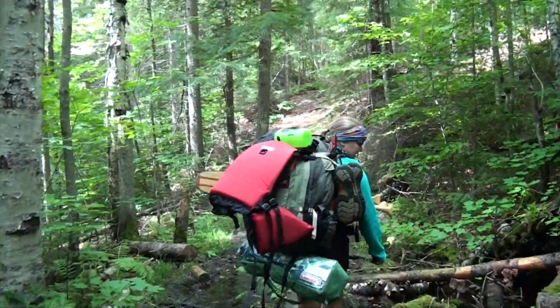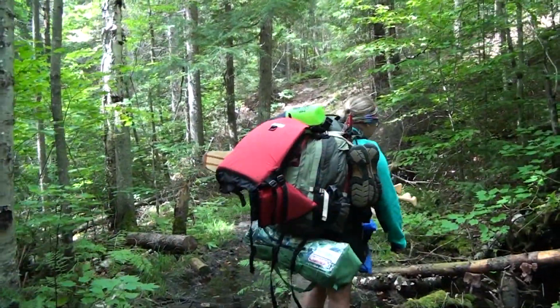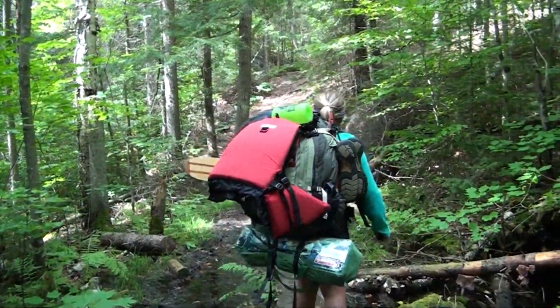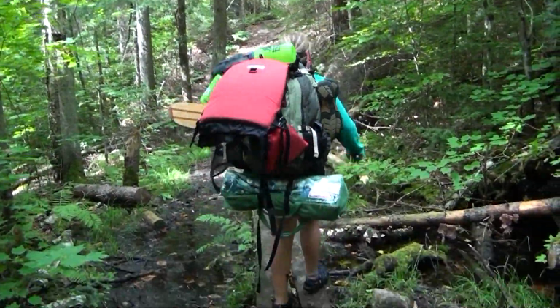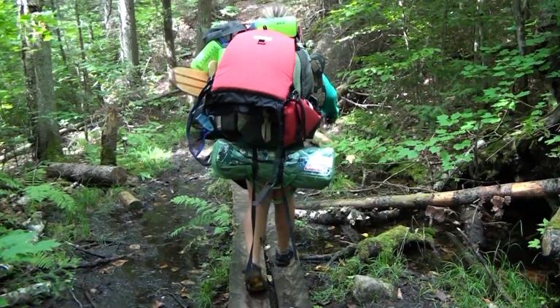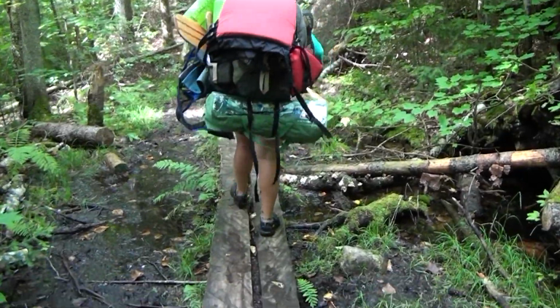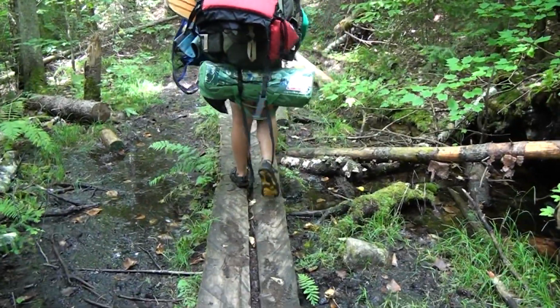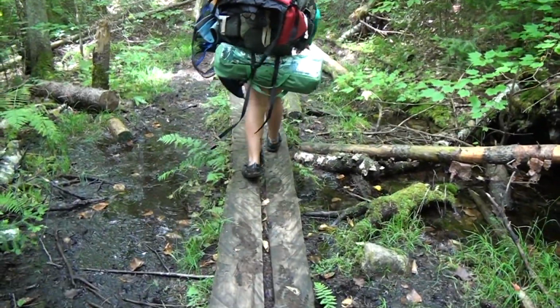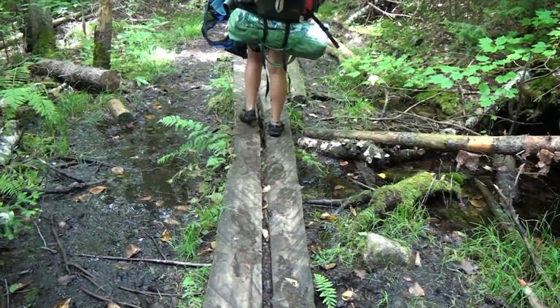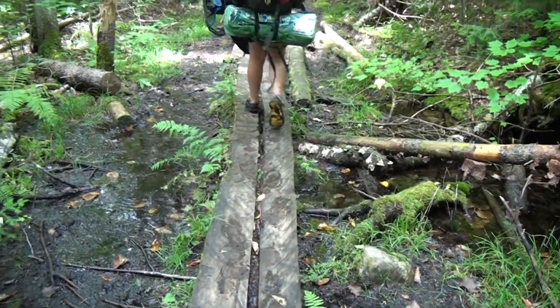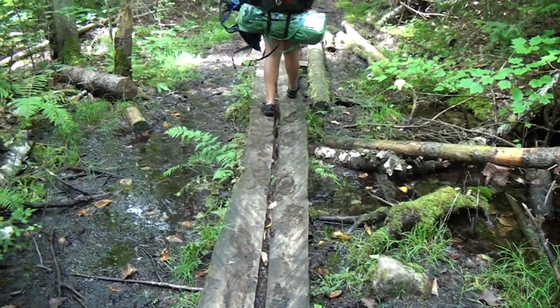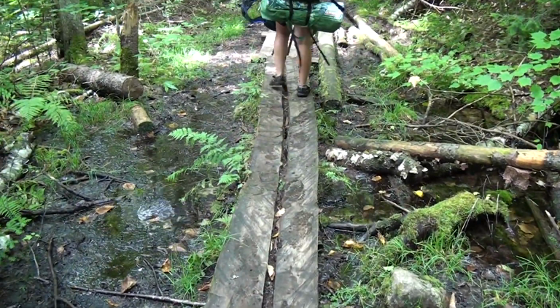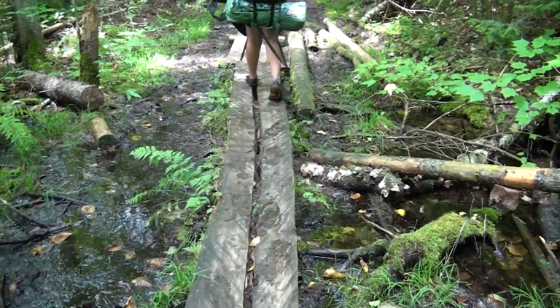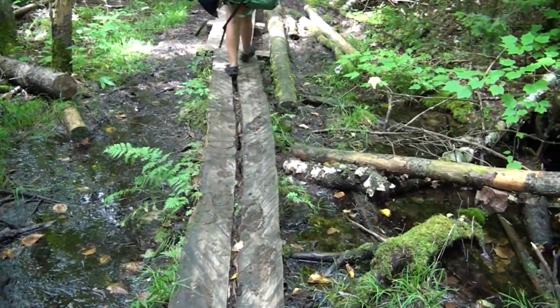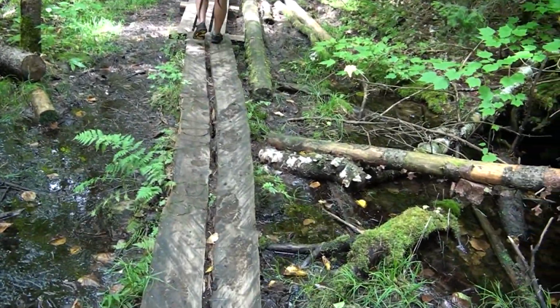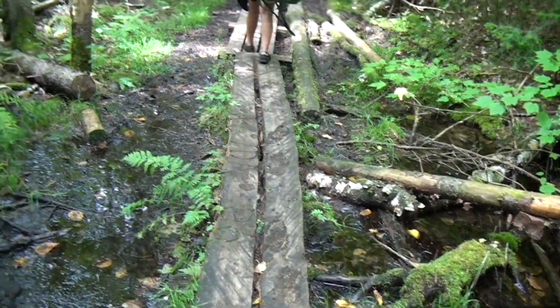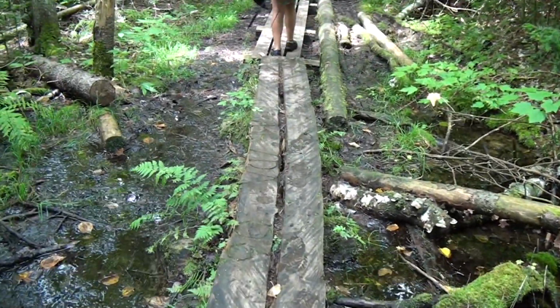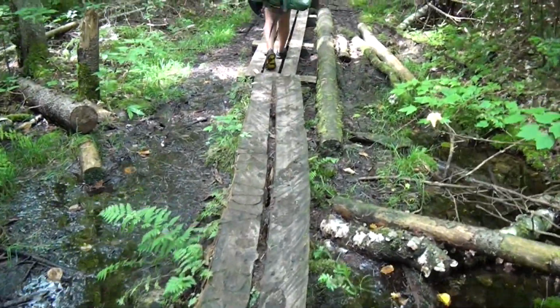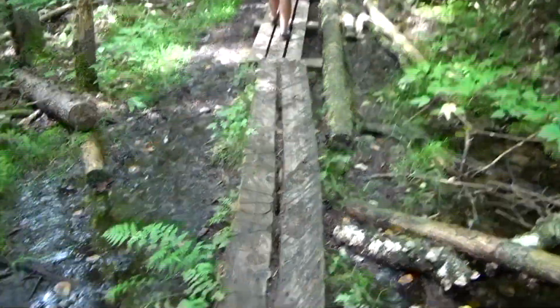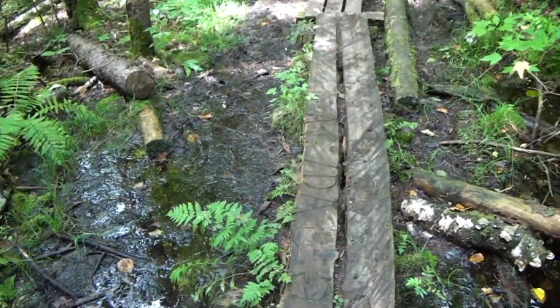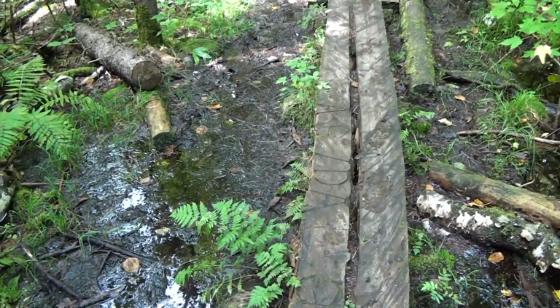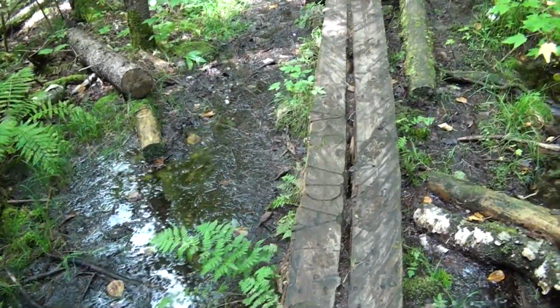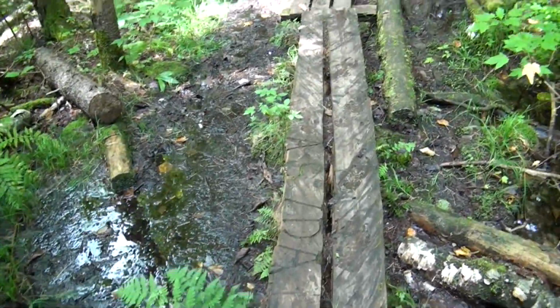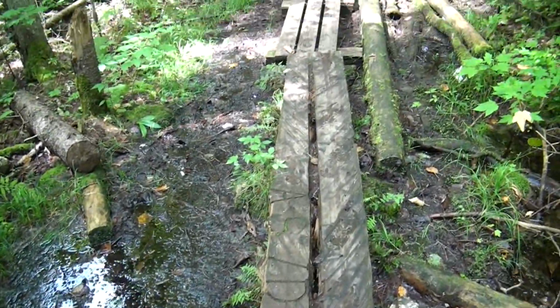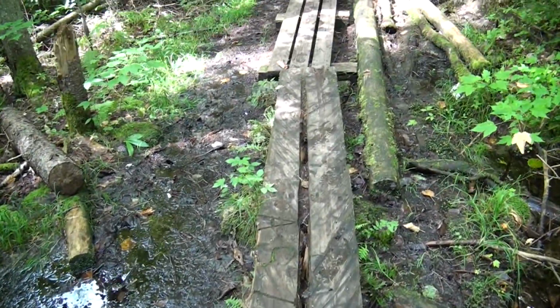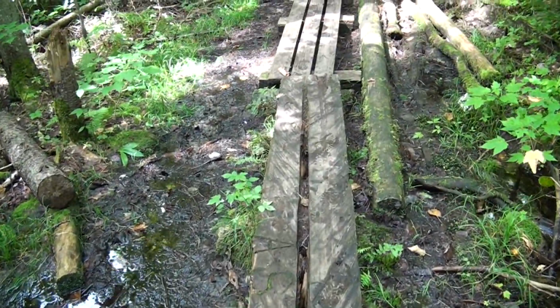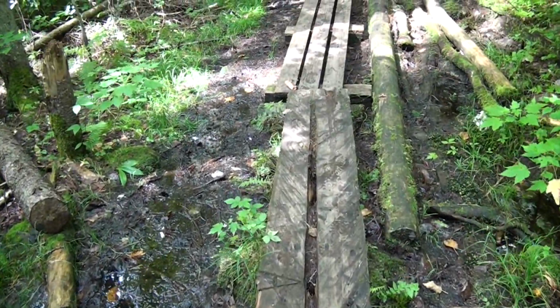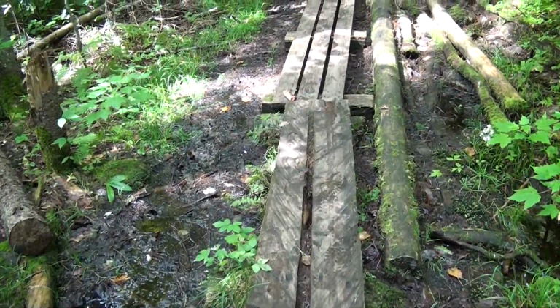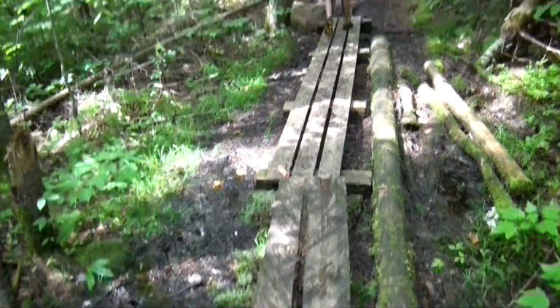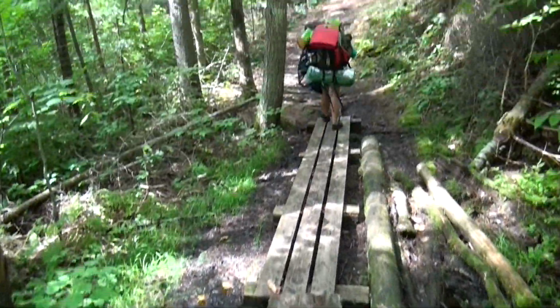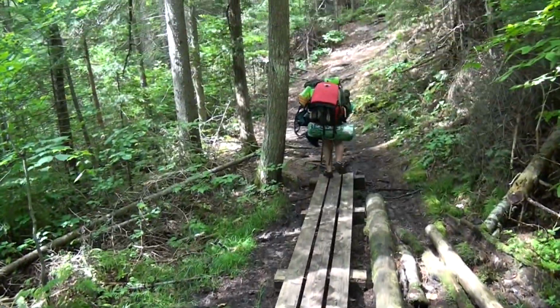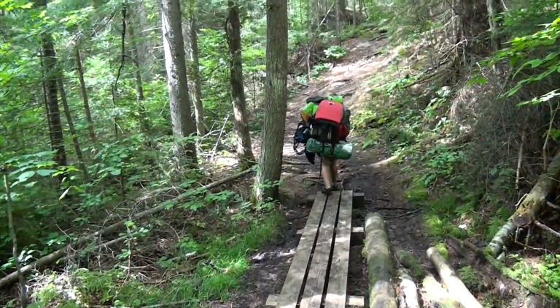Third bridge! Got it! She'll still point out major obstructions like the bridge we're crossing now, roots, rocks, or anything else that I need to pay attention to when I come up to it so I don't trip or fall while on the trail.